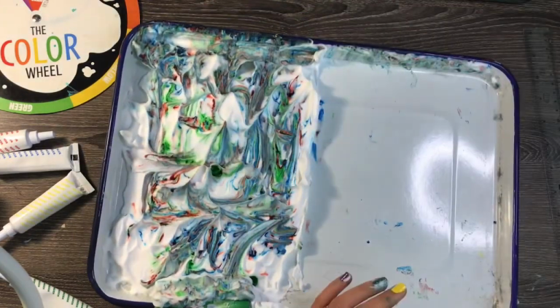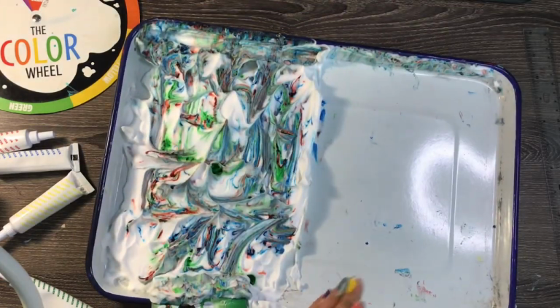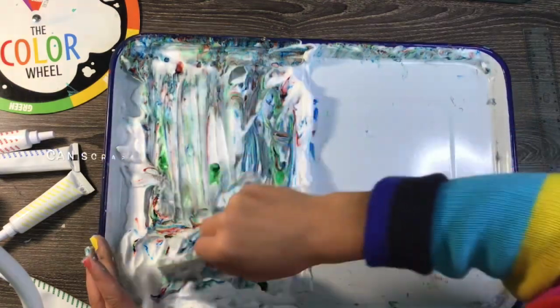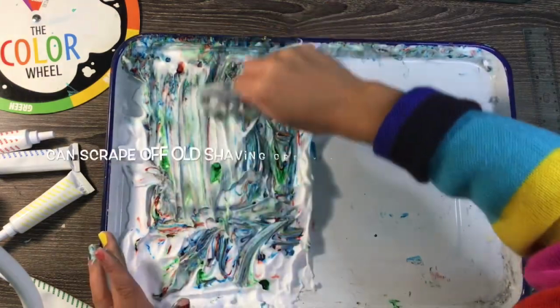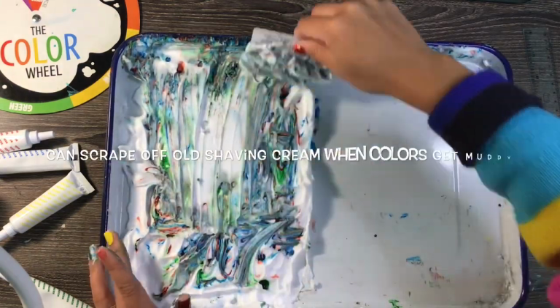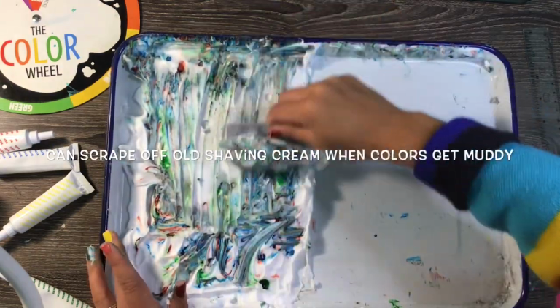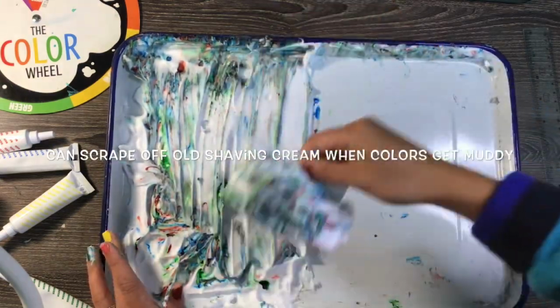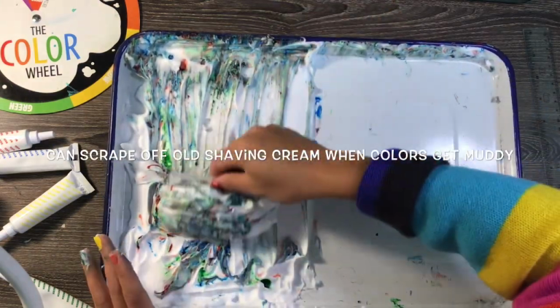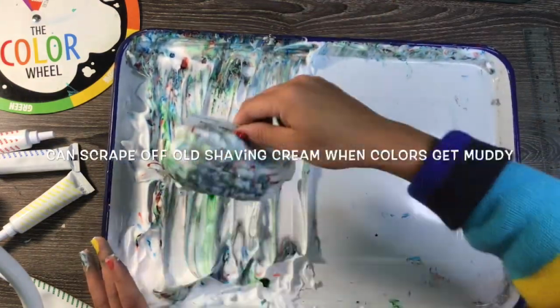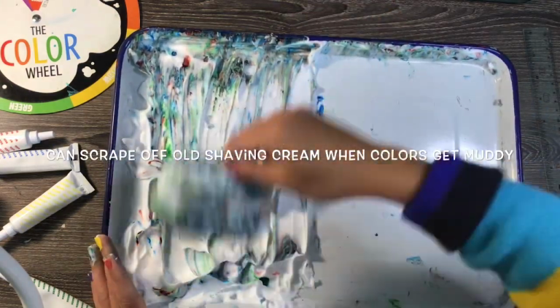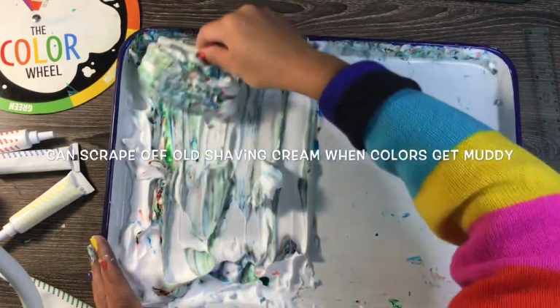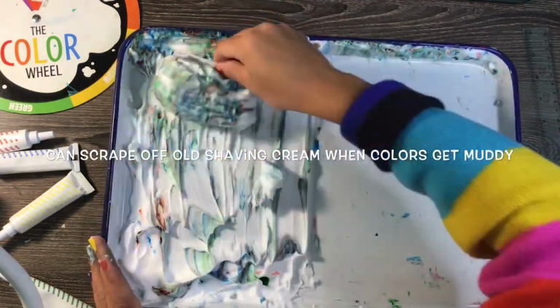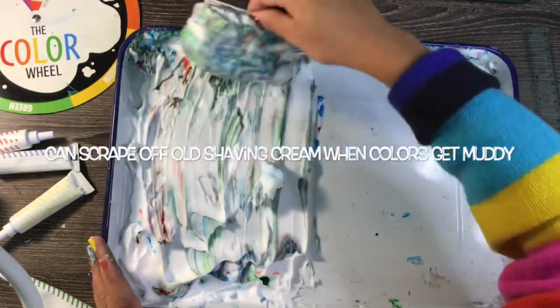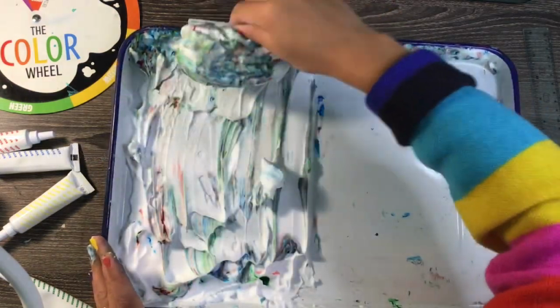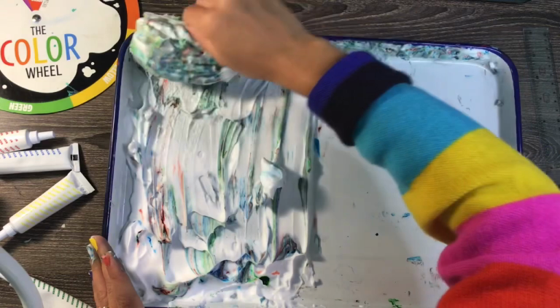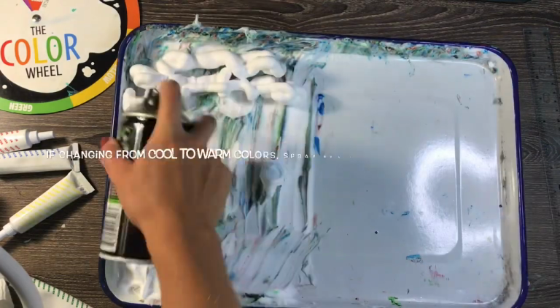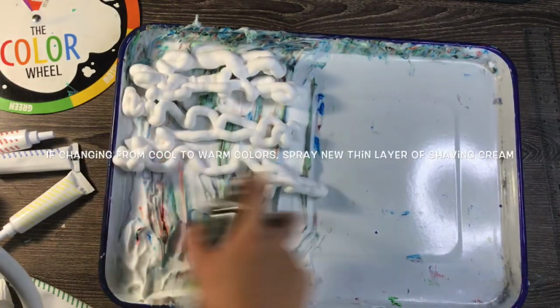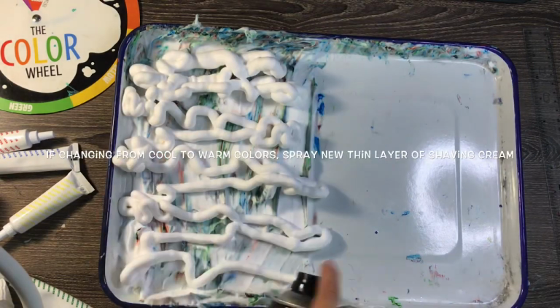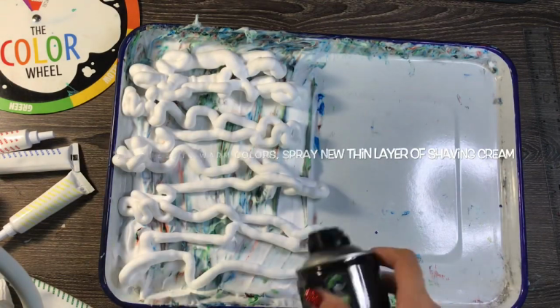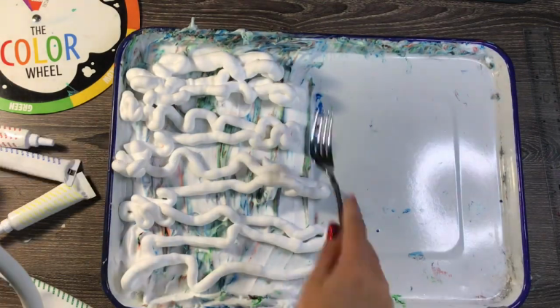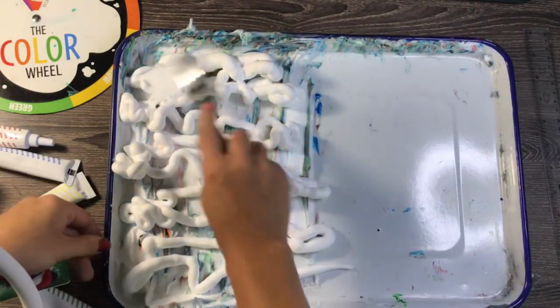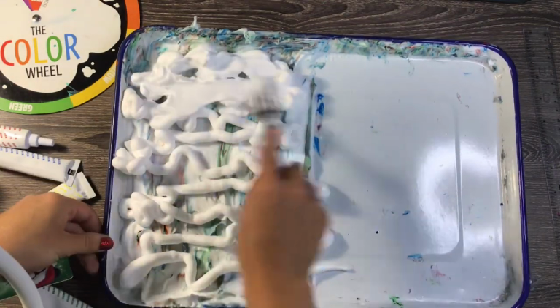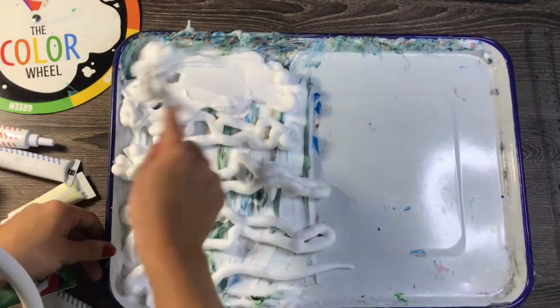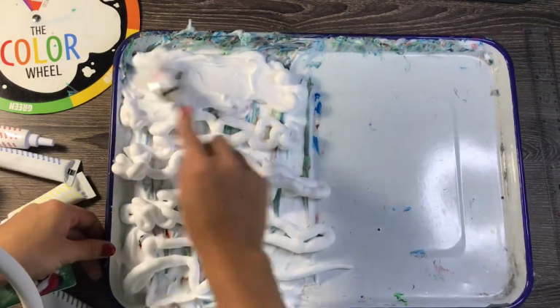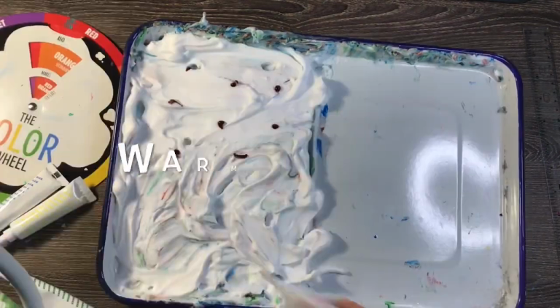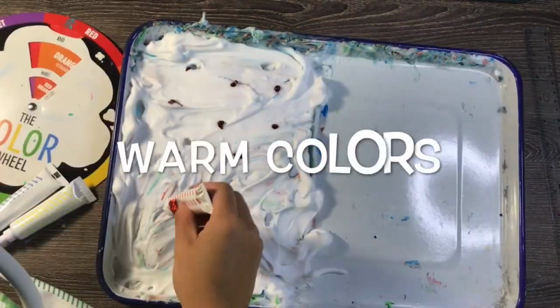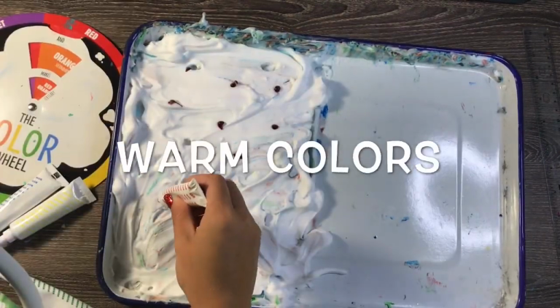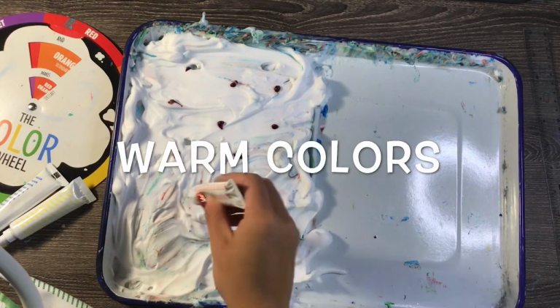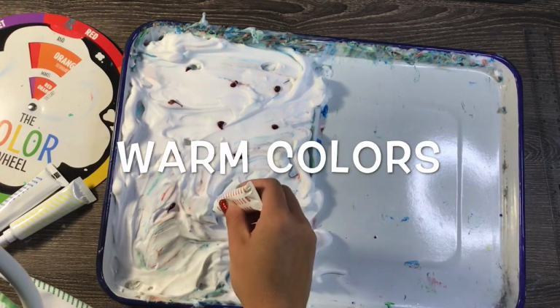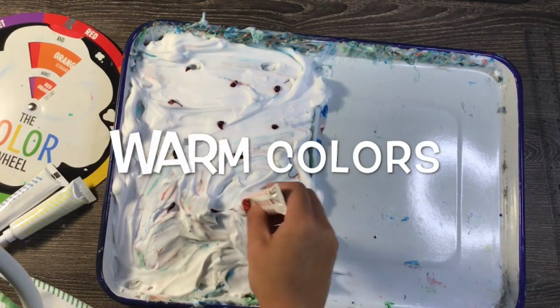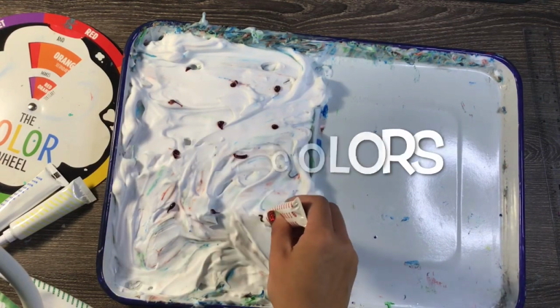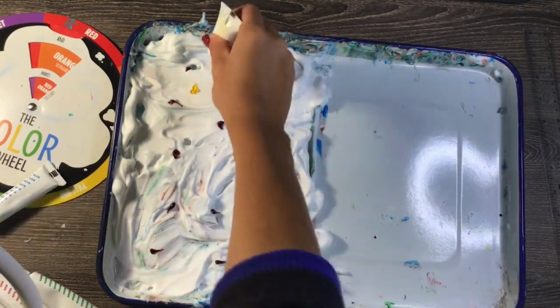If I got it a little too messy — say if I mixed too many warm and cool colors and it's turning brown — I can scrape some off and spray more shaving cream on top to create a new clean surface.